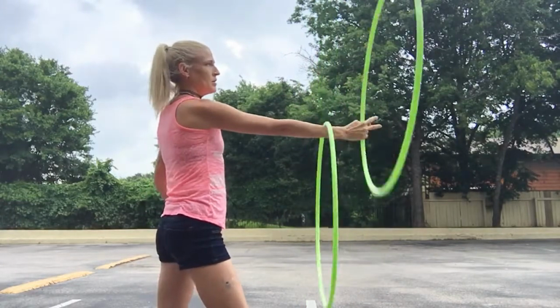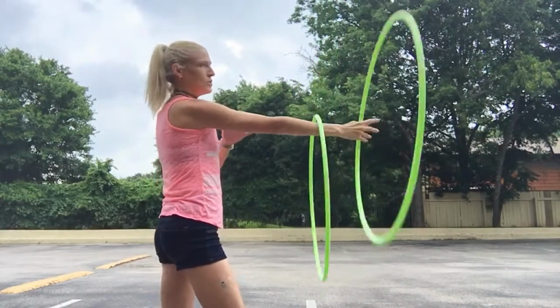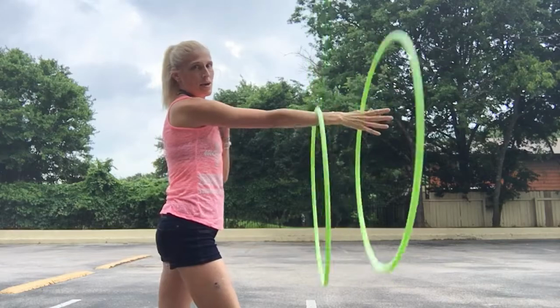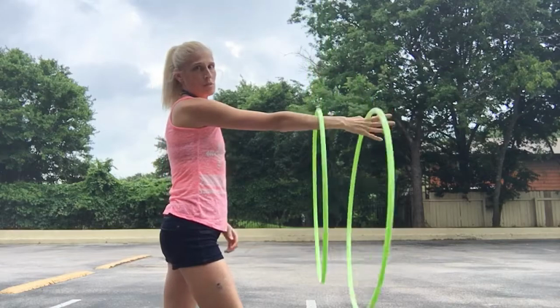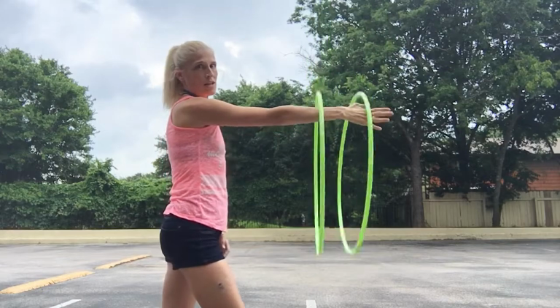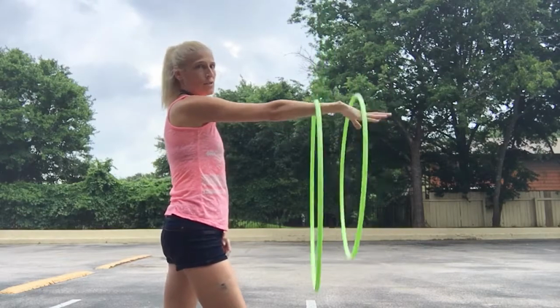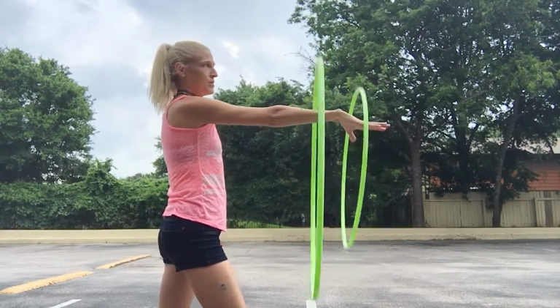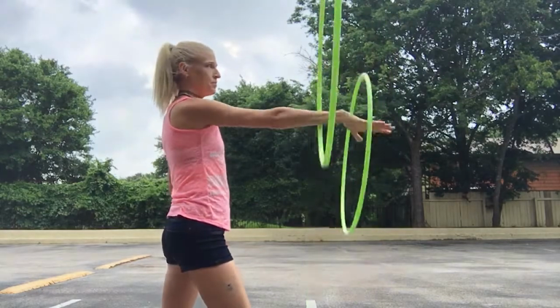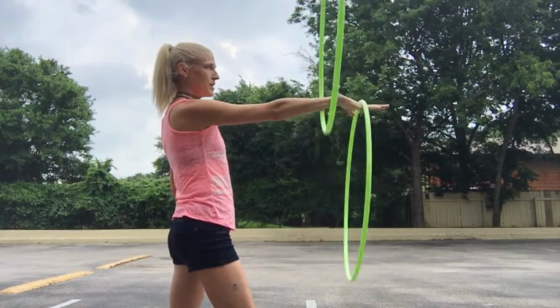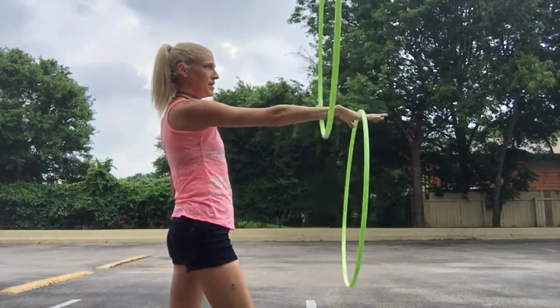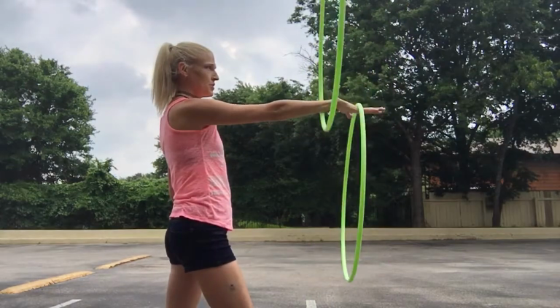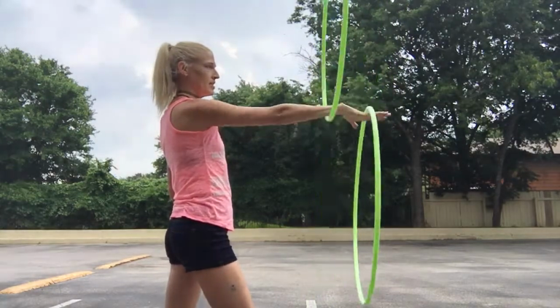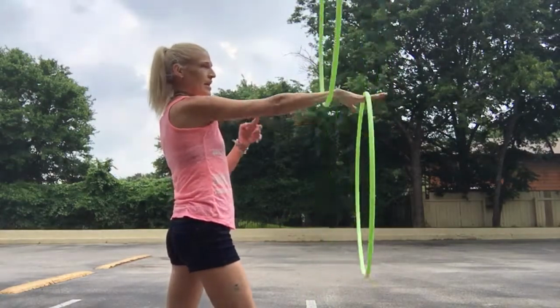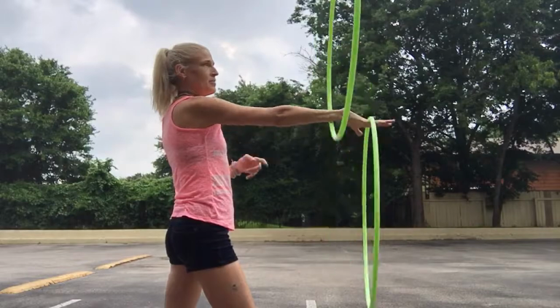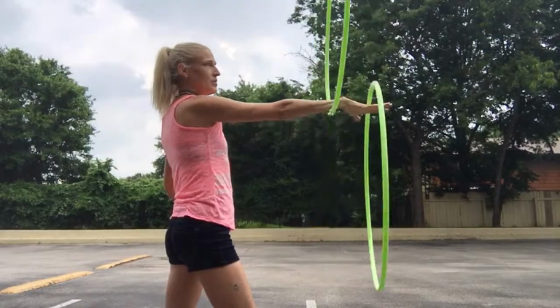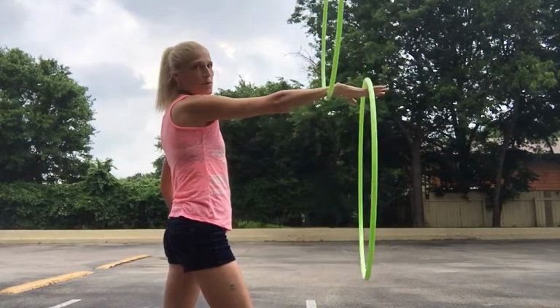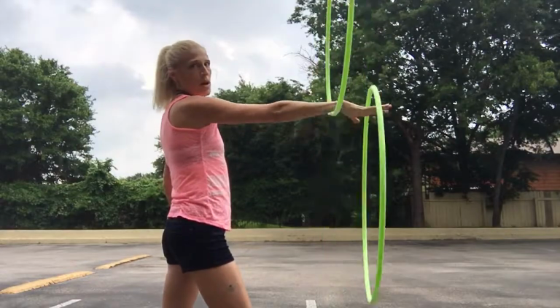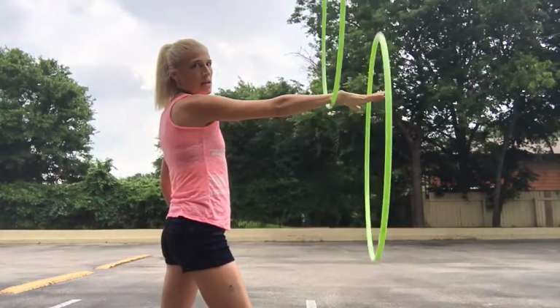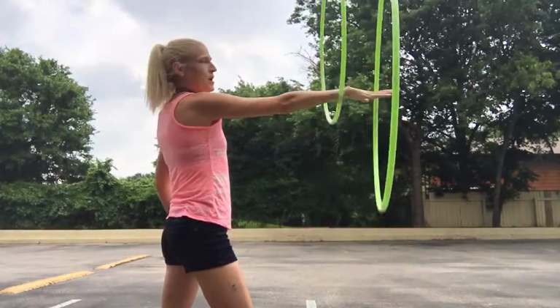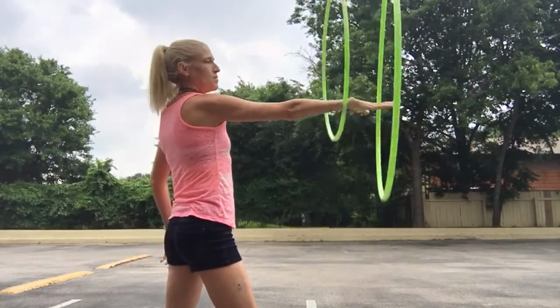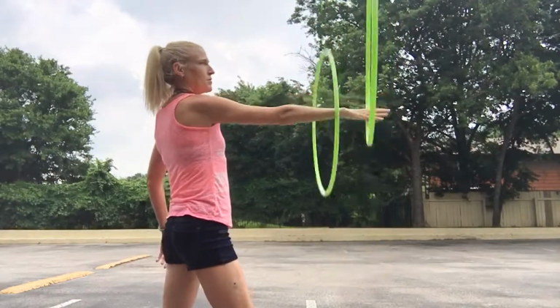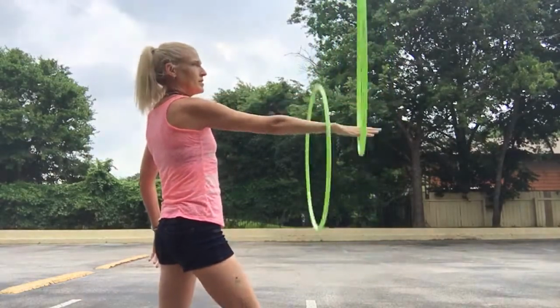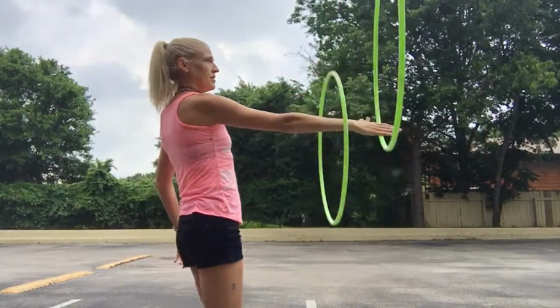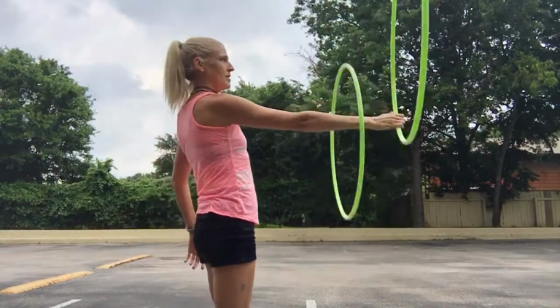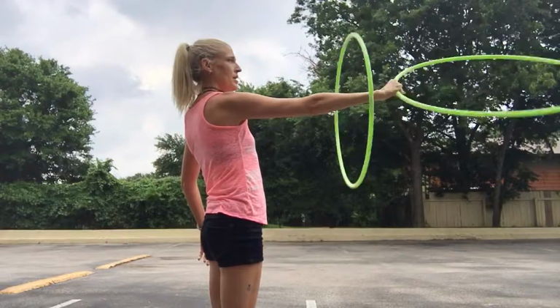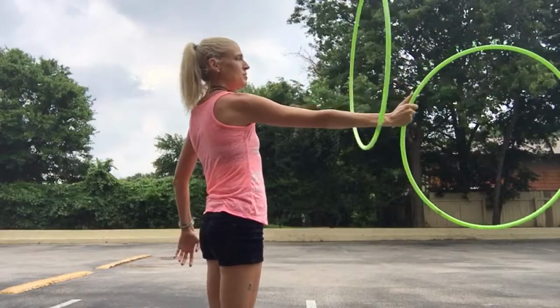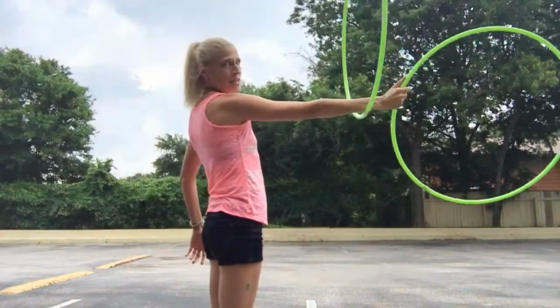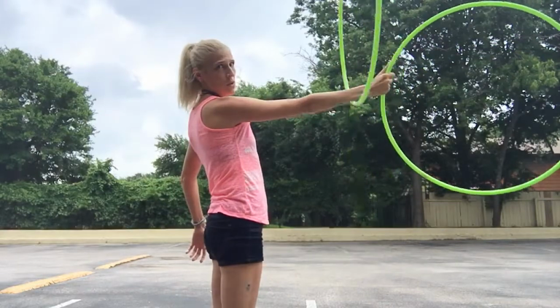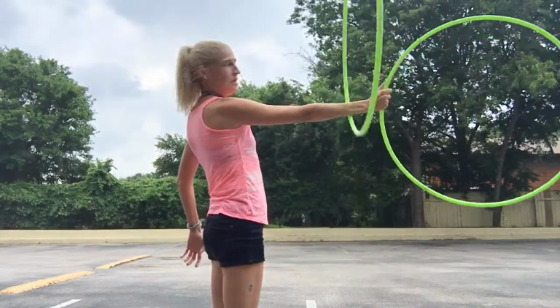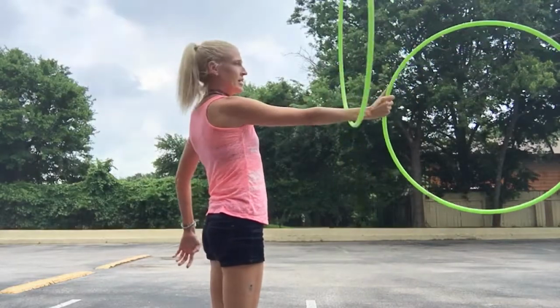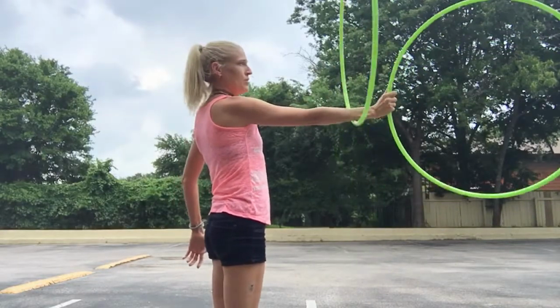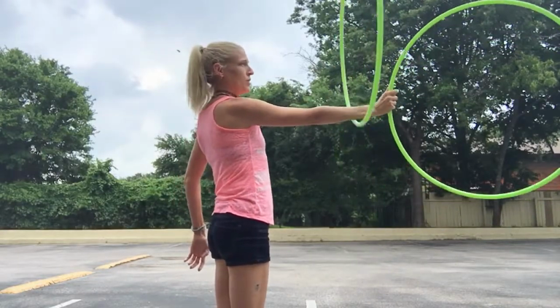You'll also notice that your arm is parallel to the ground. Get used to doing this and keeping the inner hoop on the upper part of your wrist. Then grab the outer hoop and just hold it, keep the inner hoop going.